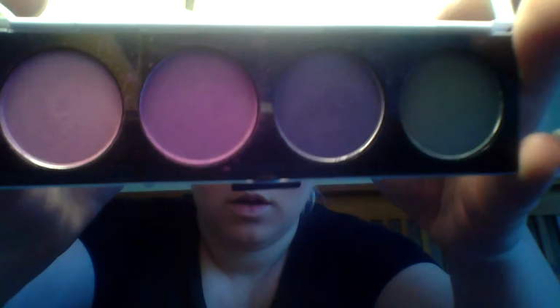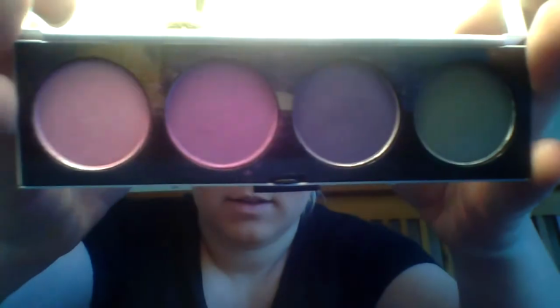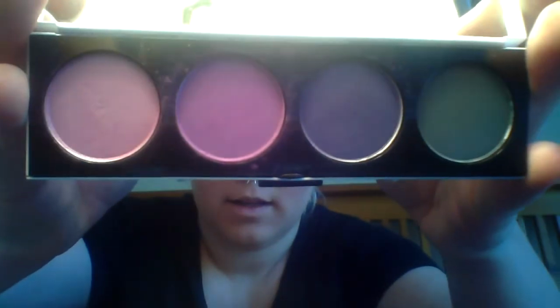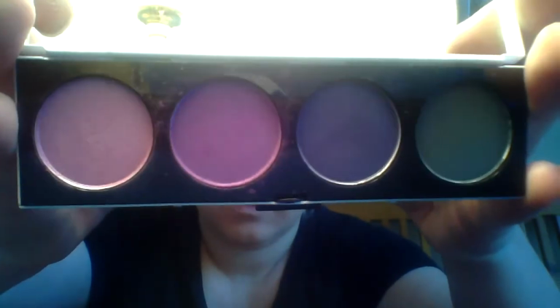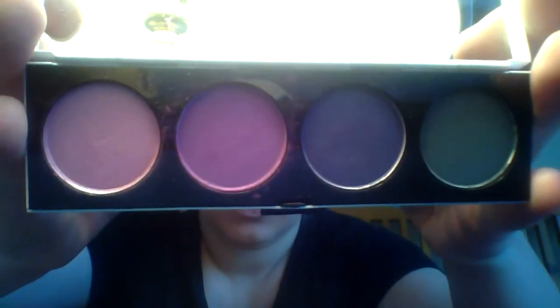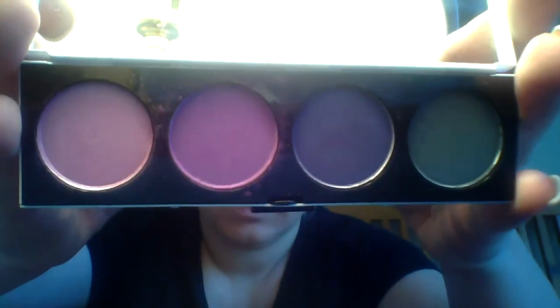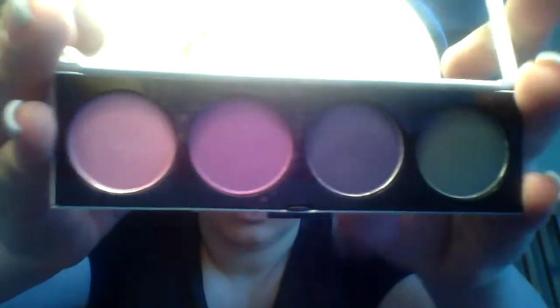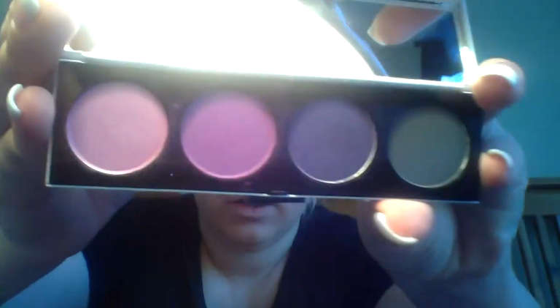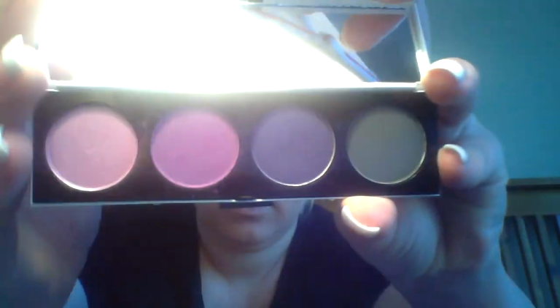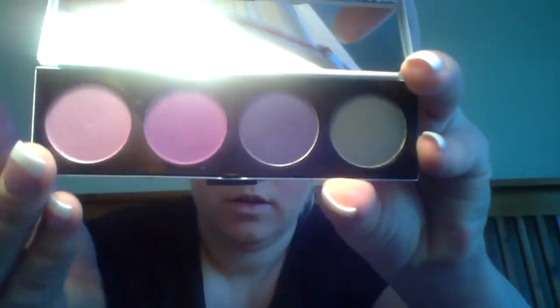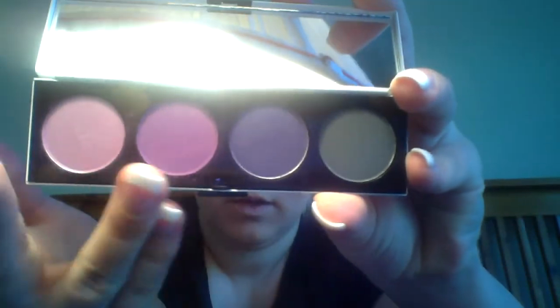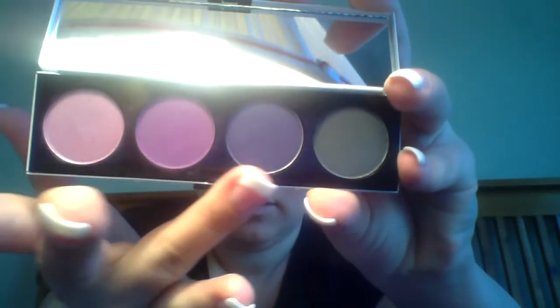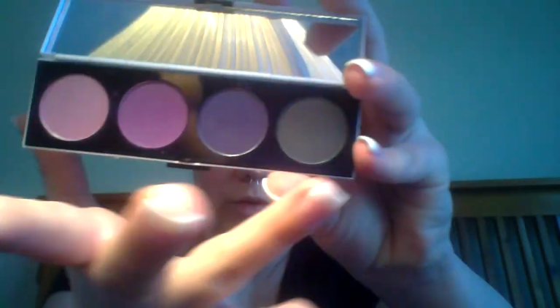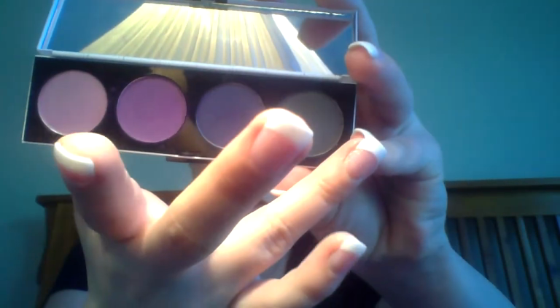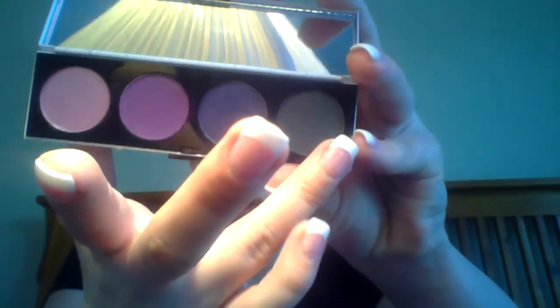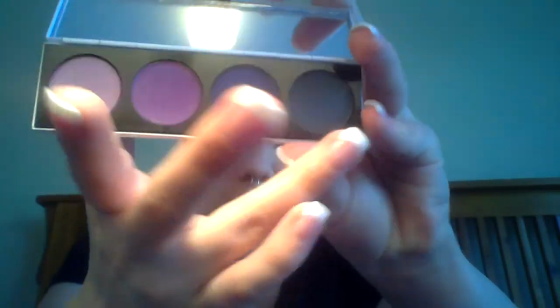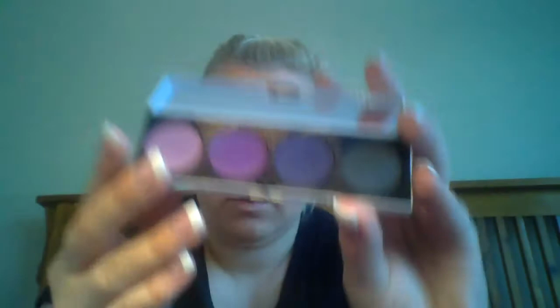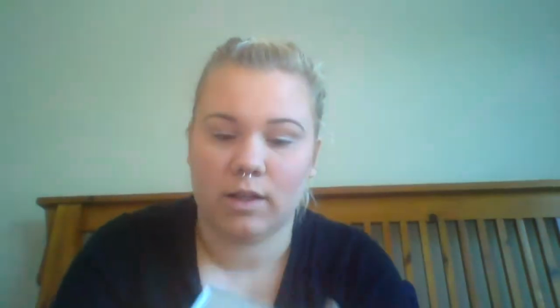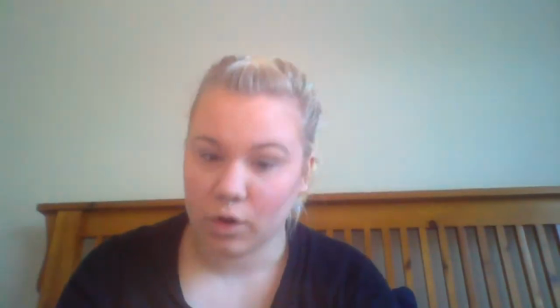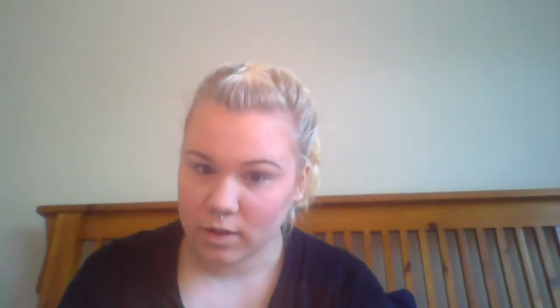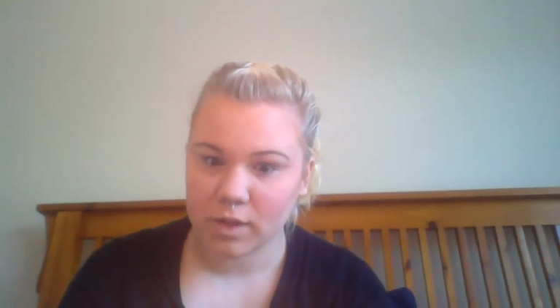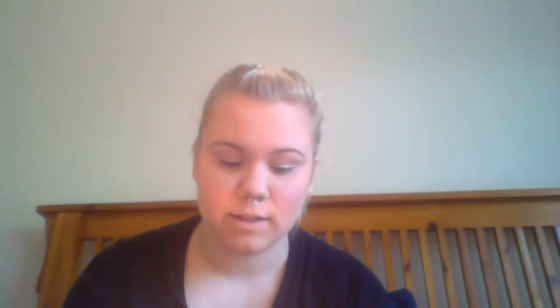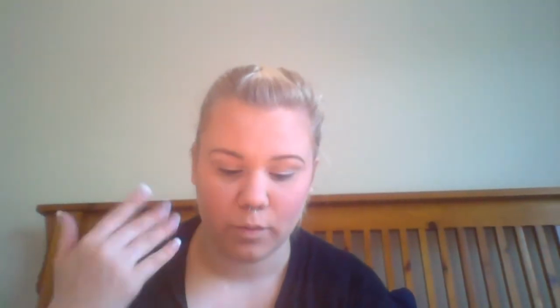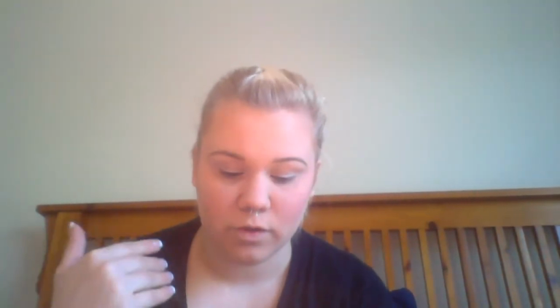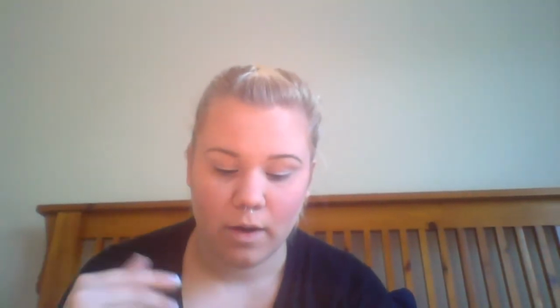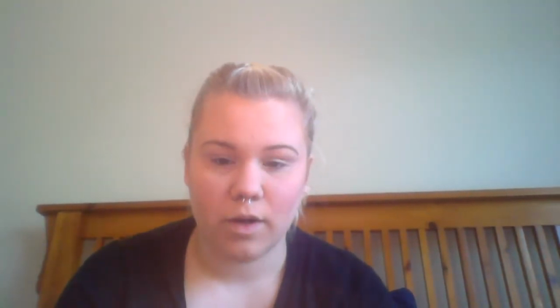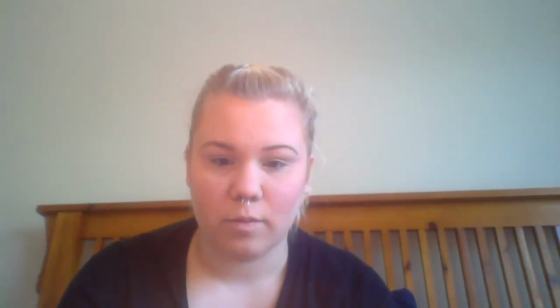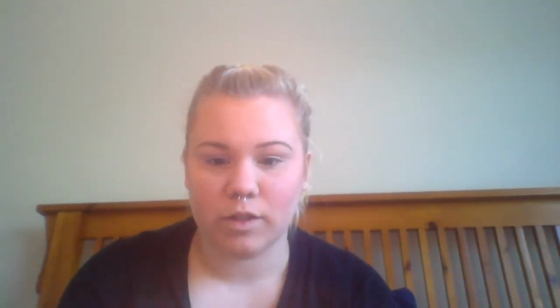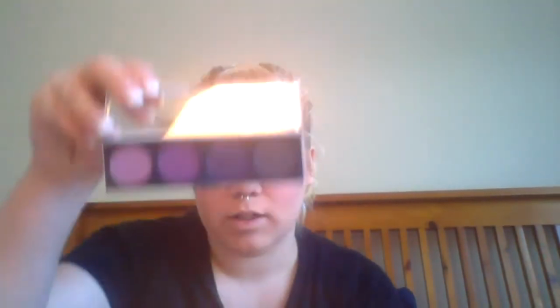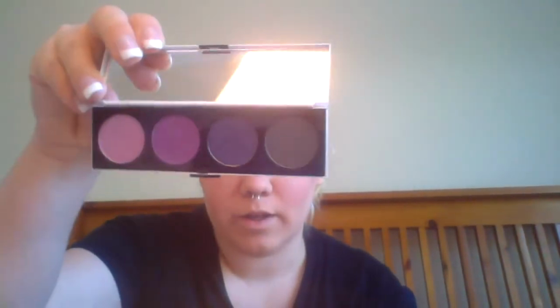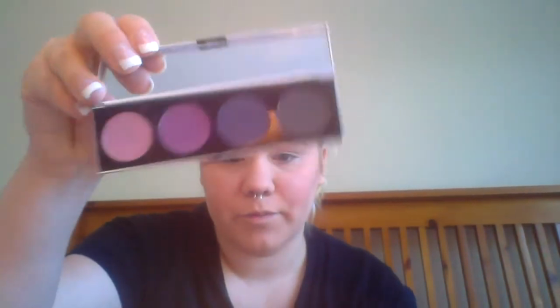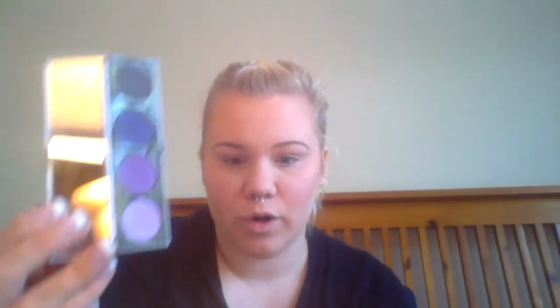It's got these colors in here — lovely purples and a green, which I think is perfect. Because like I said, purples, but what's springtime without green?